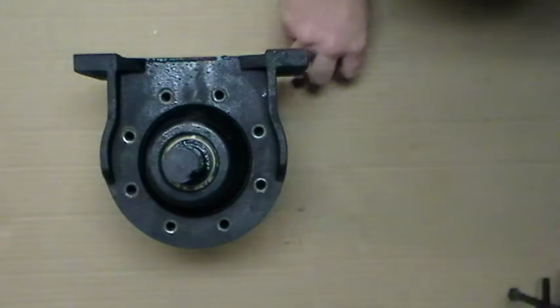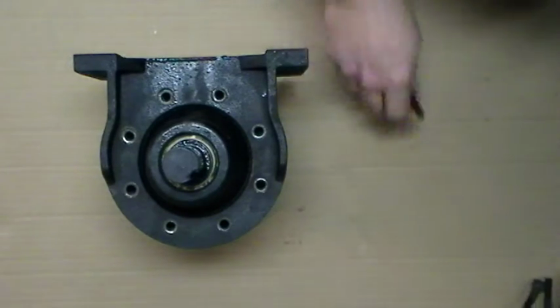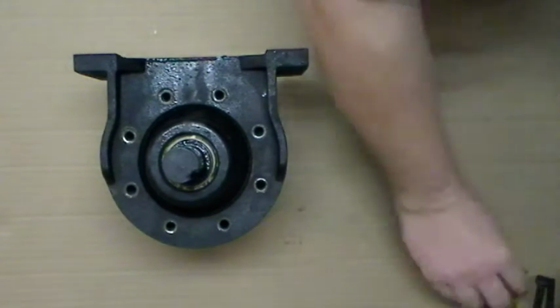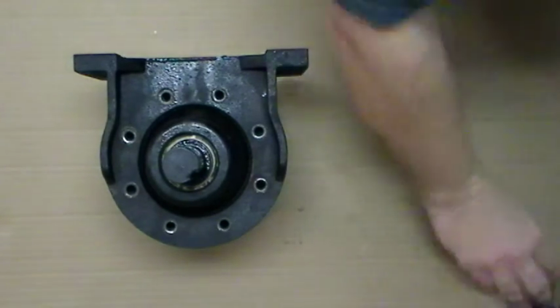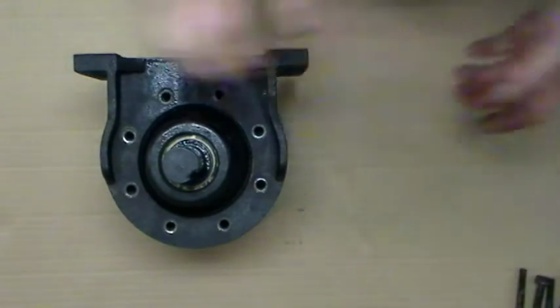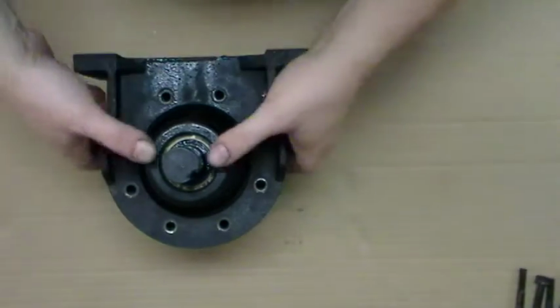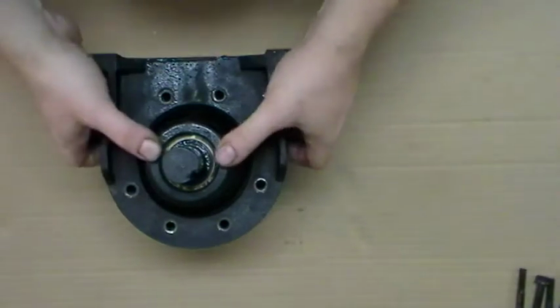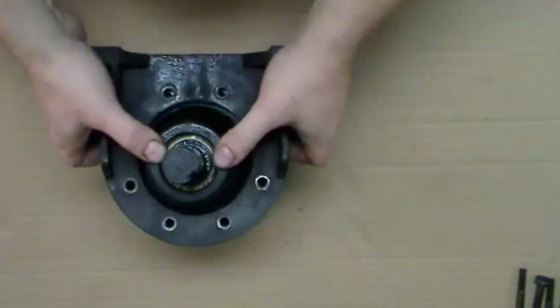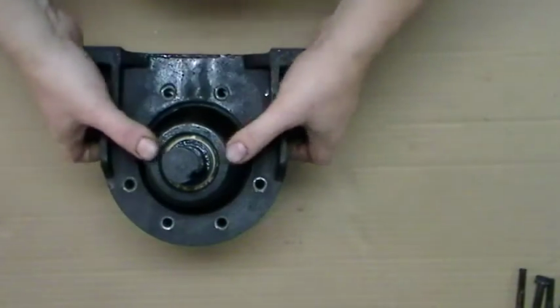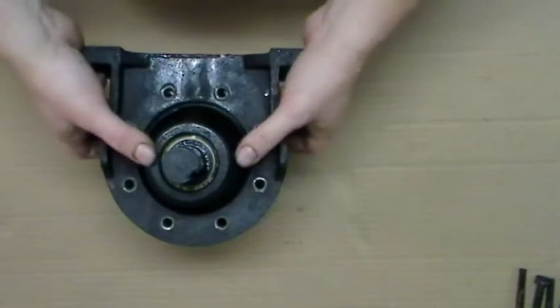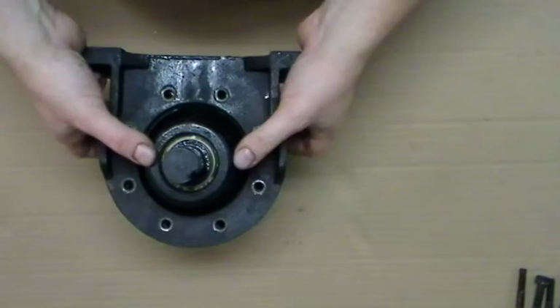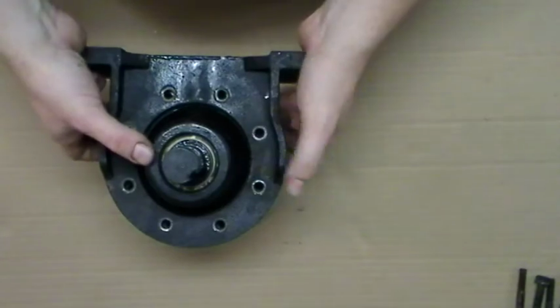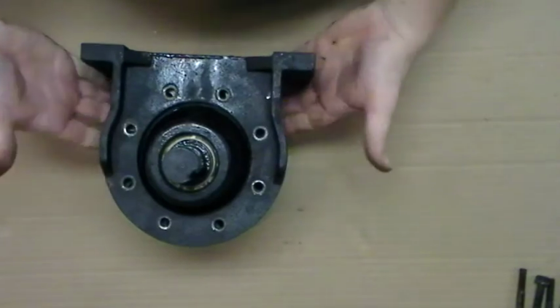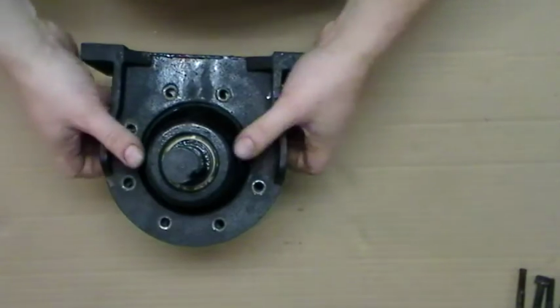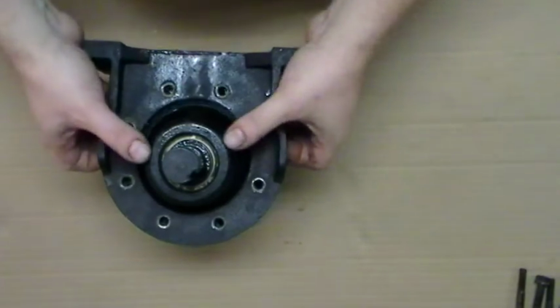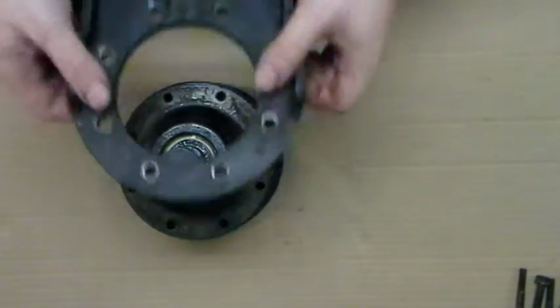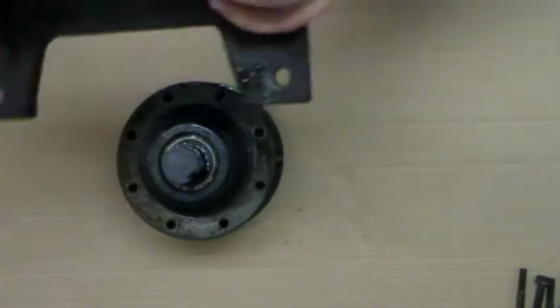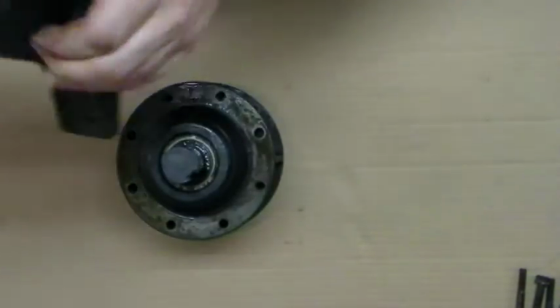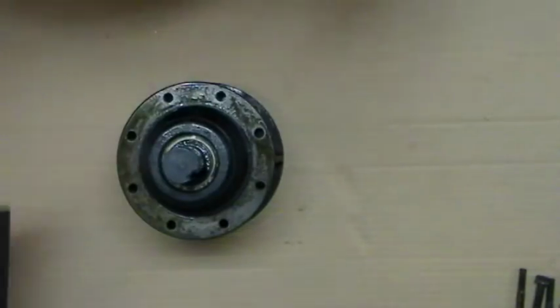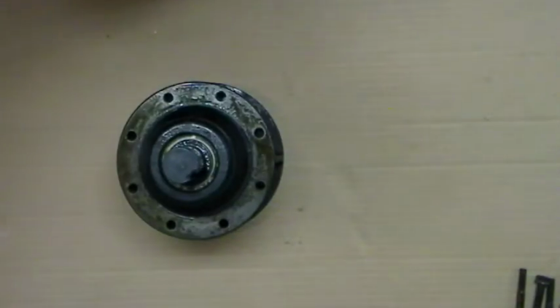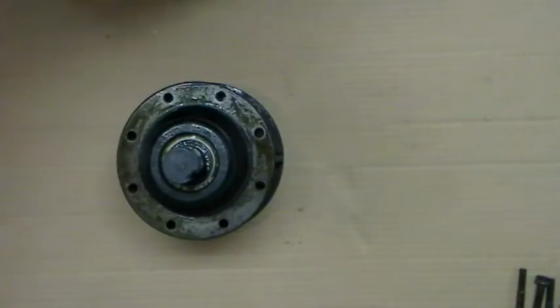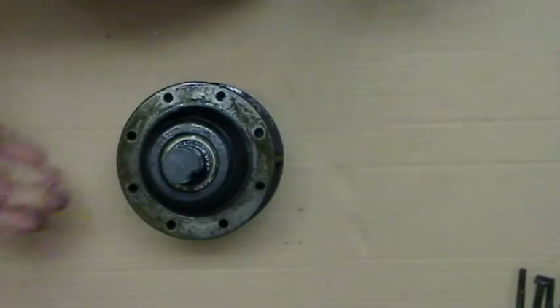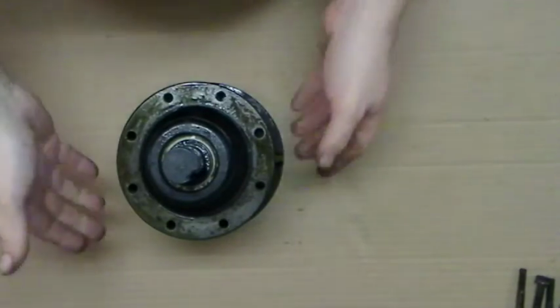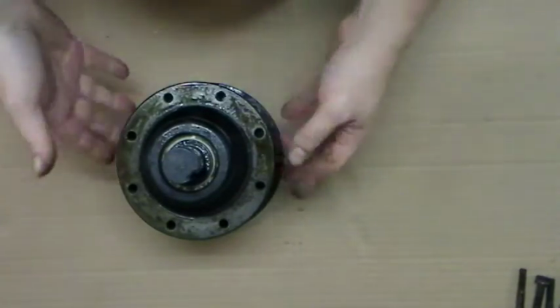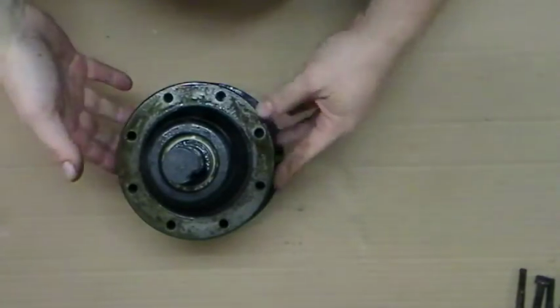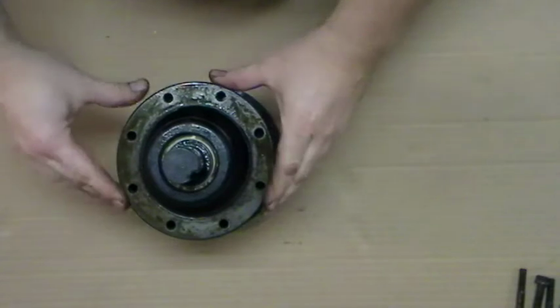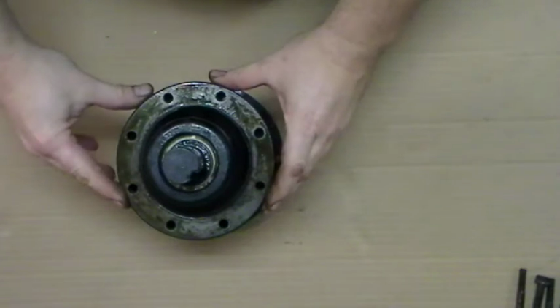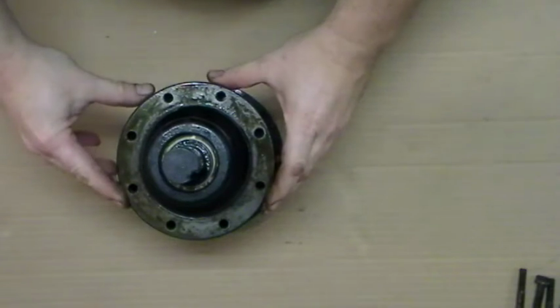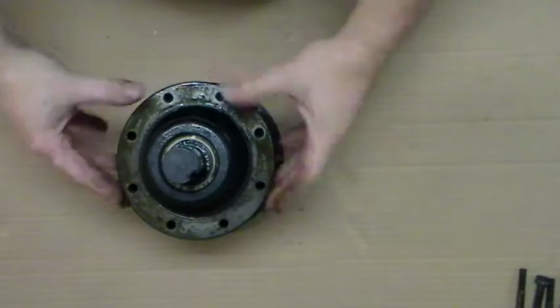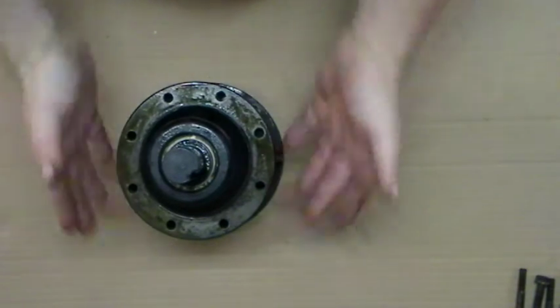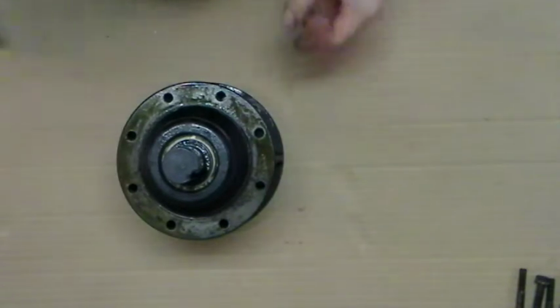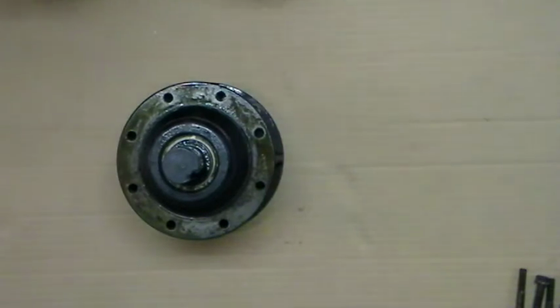Sometimes this sticks and you have to motivate it with a hammer. That's just the mounting ring. Now we're down to the main unit here.